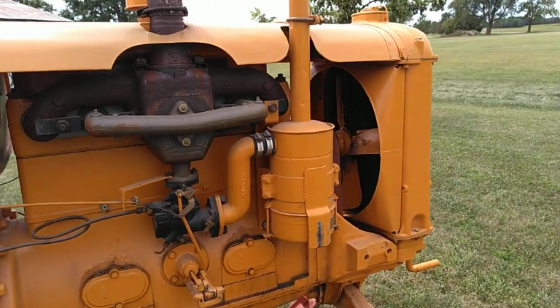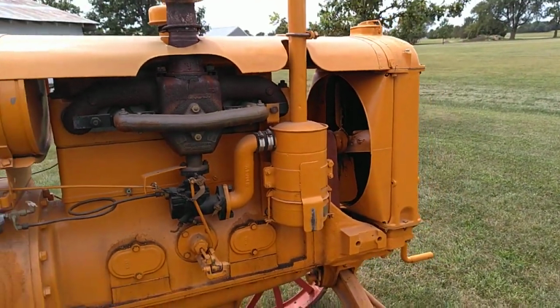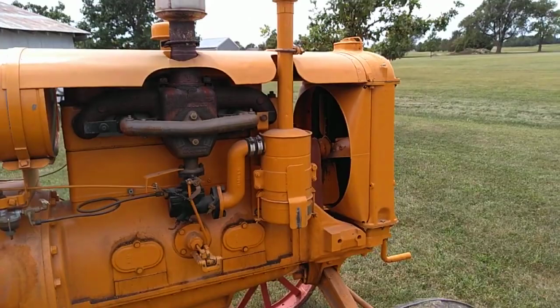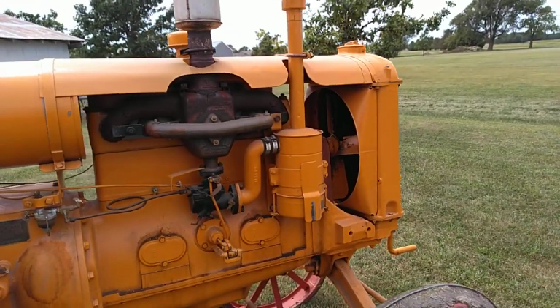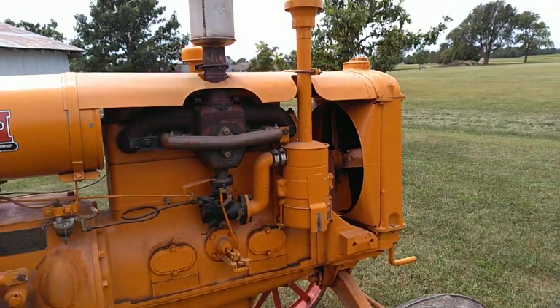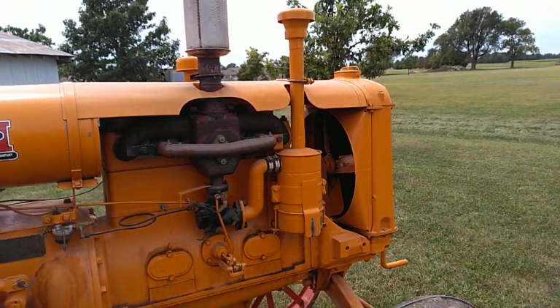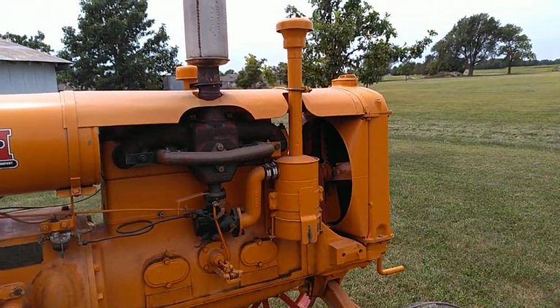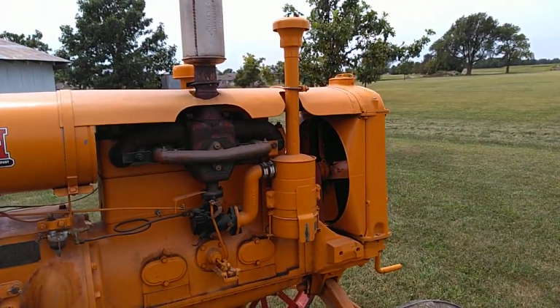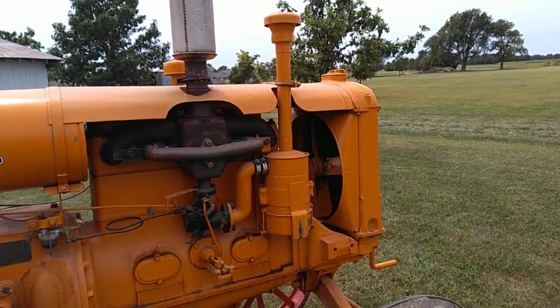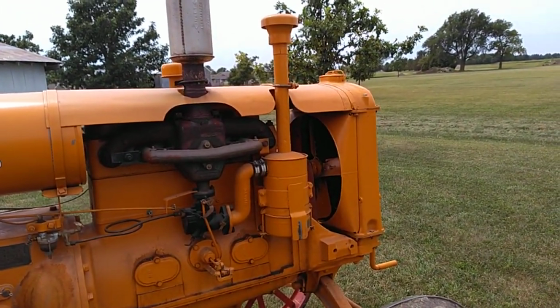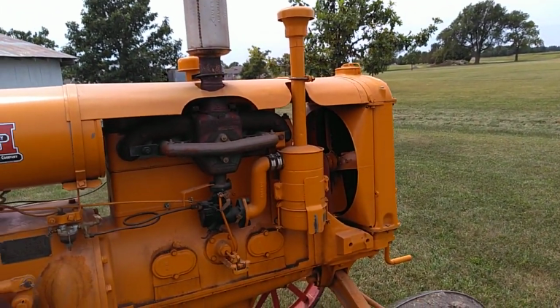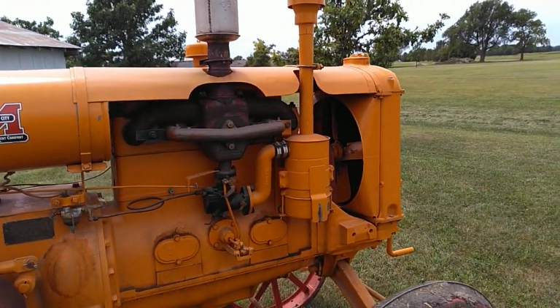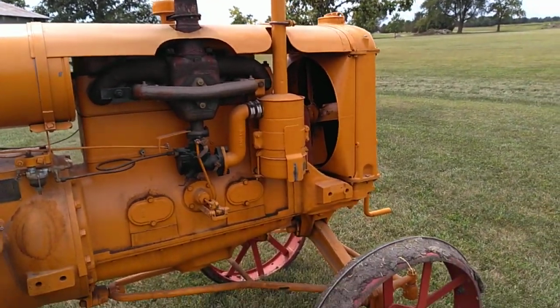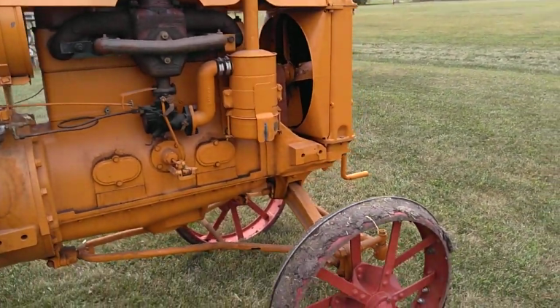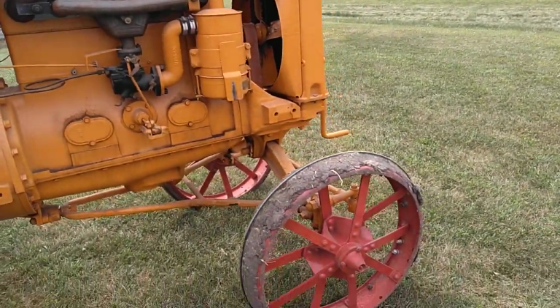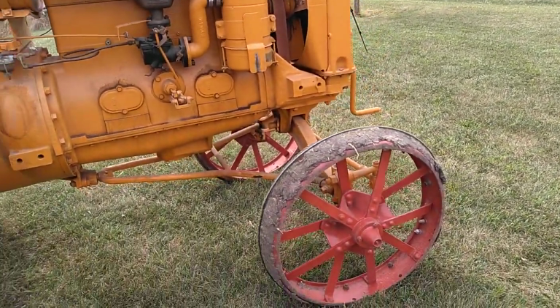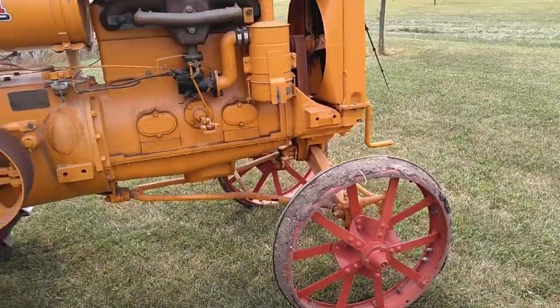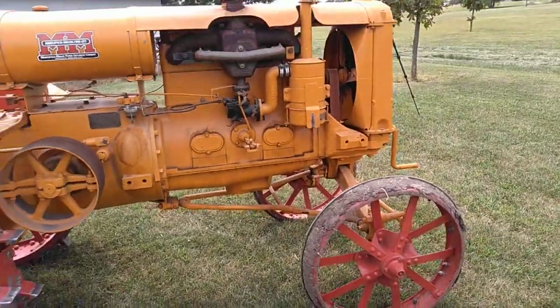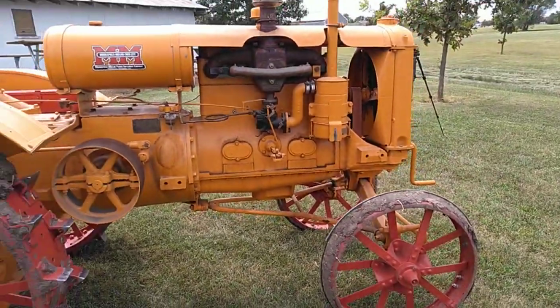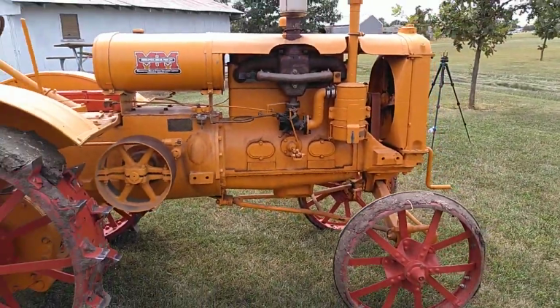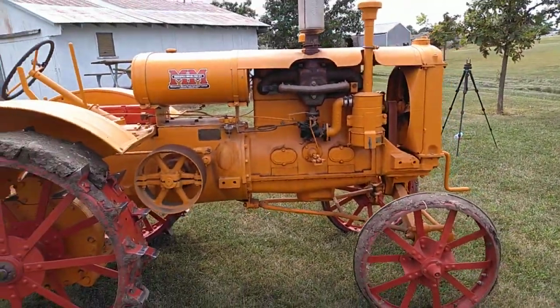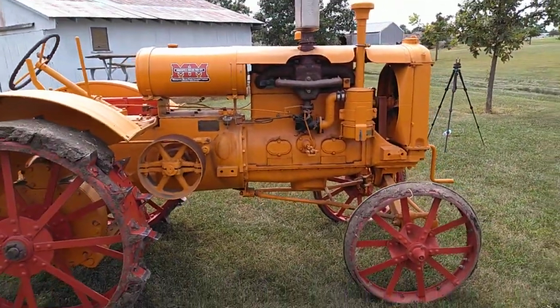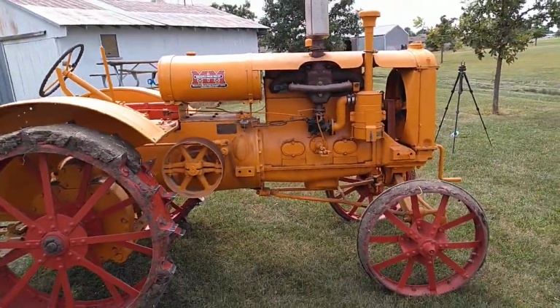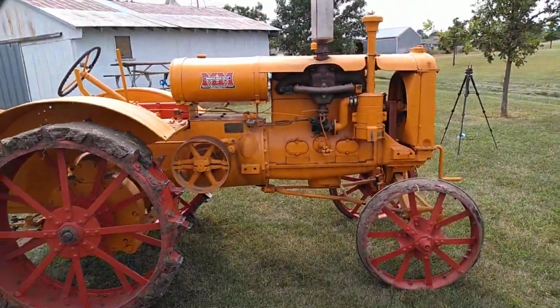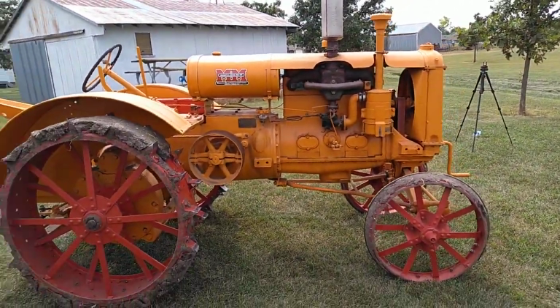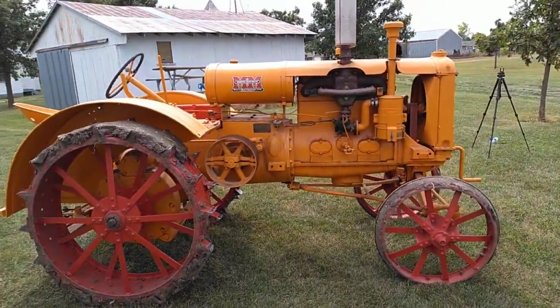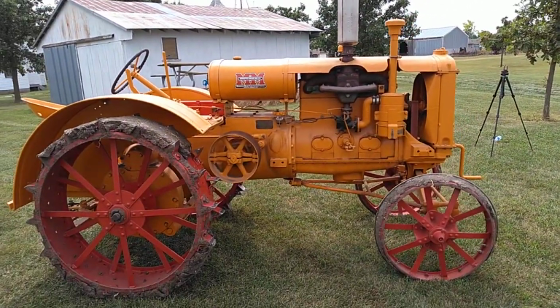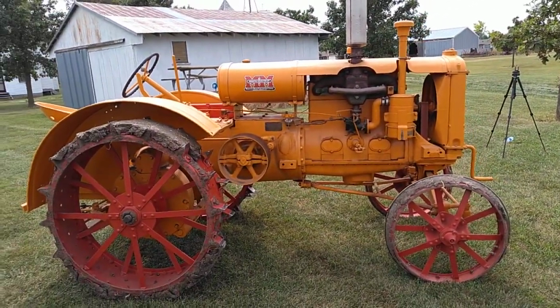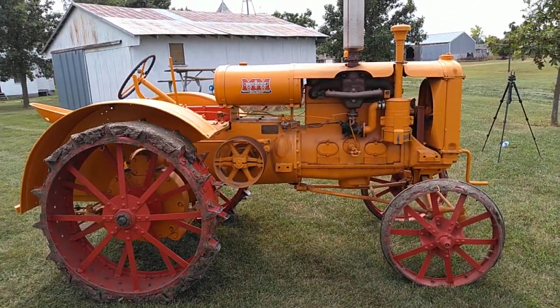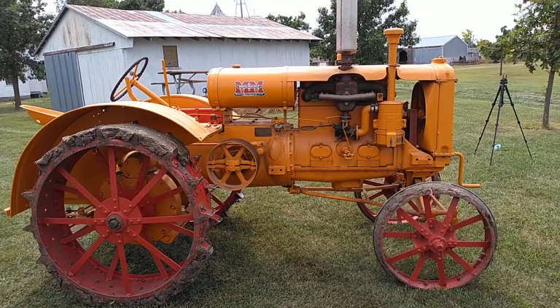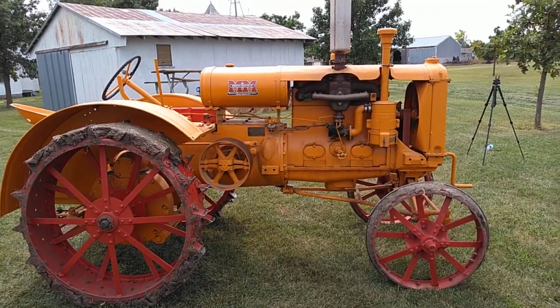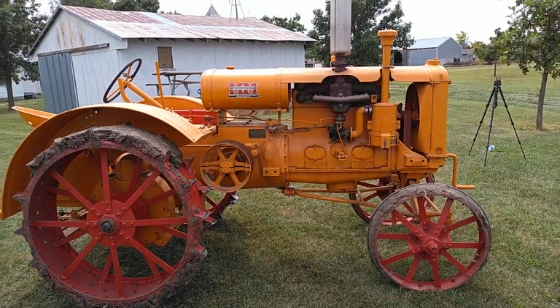The KTA has this later oil bath air cleaner. And that's pretty much it on the 1938 KTA.